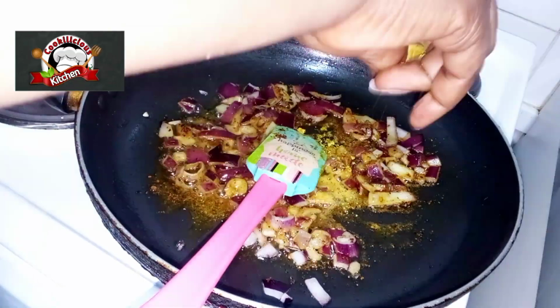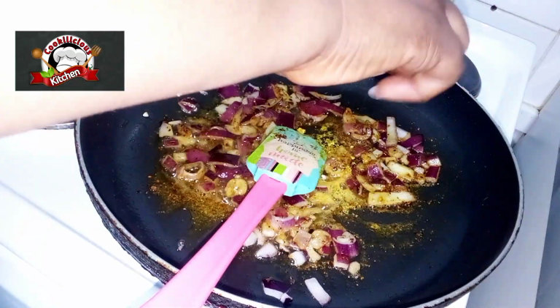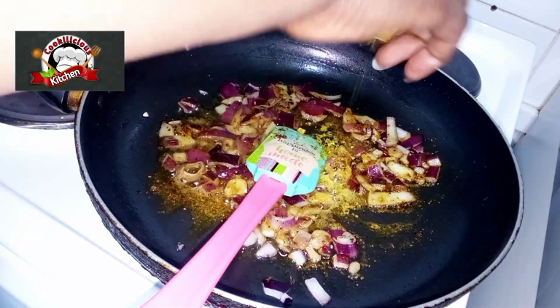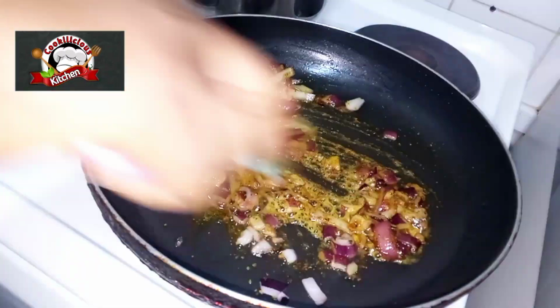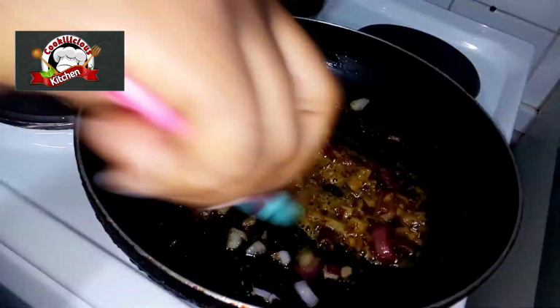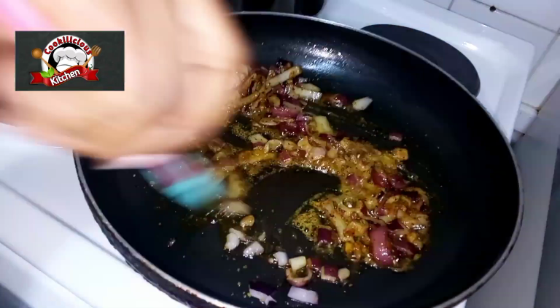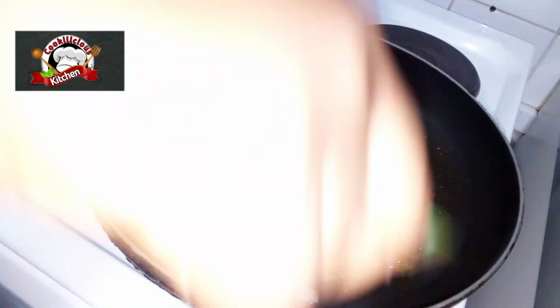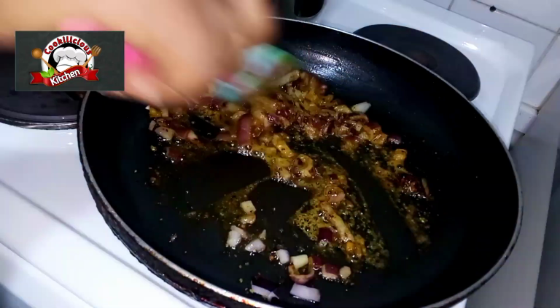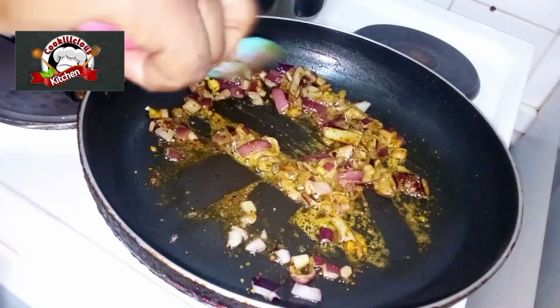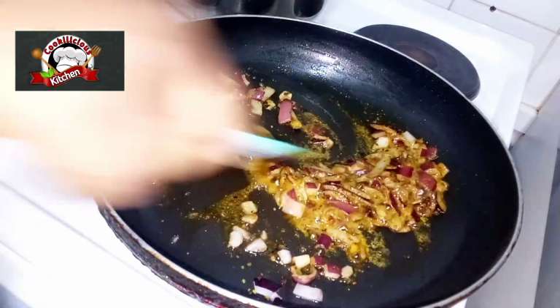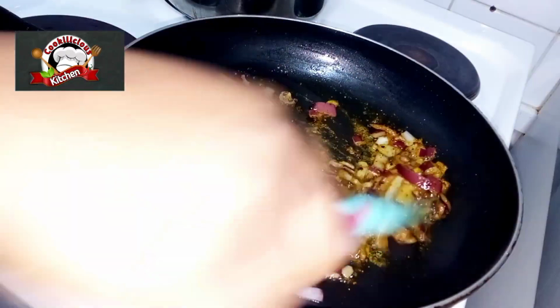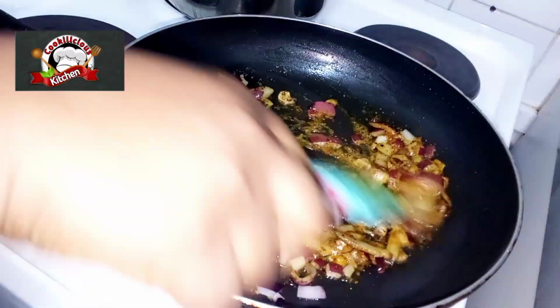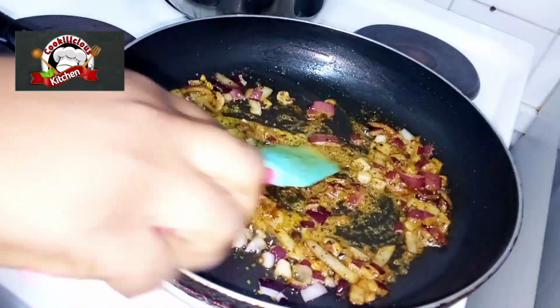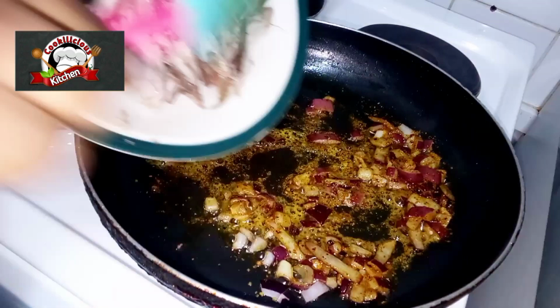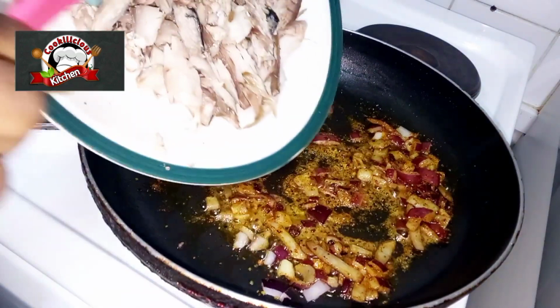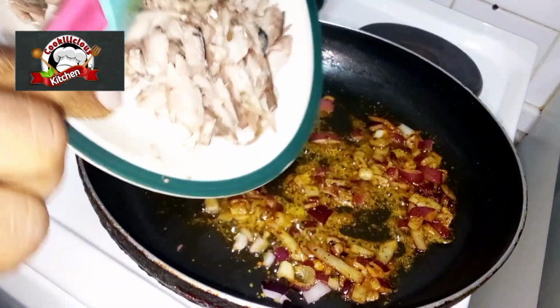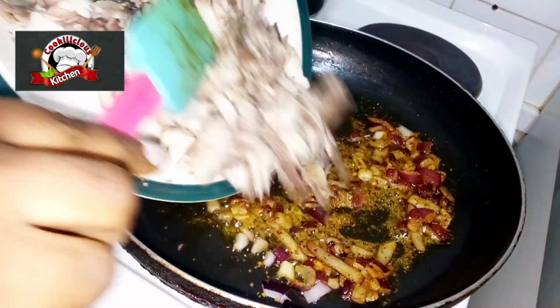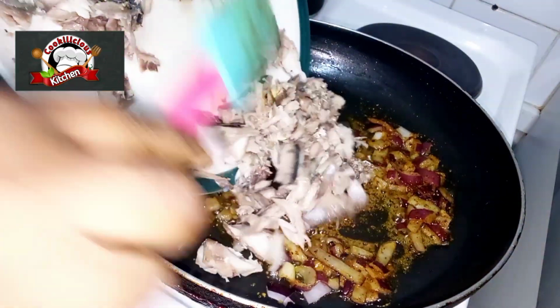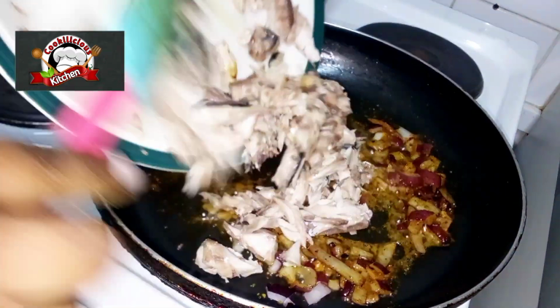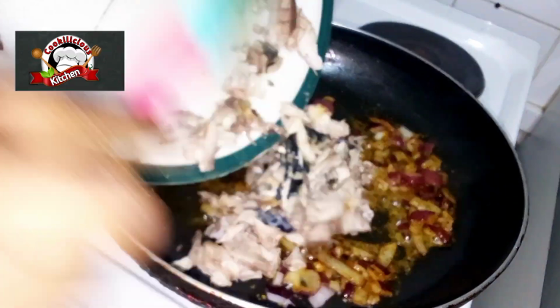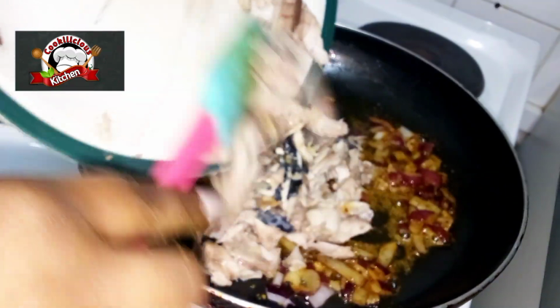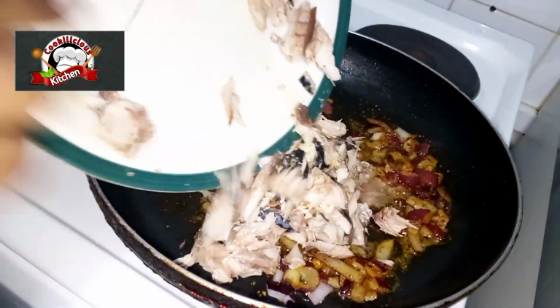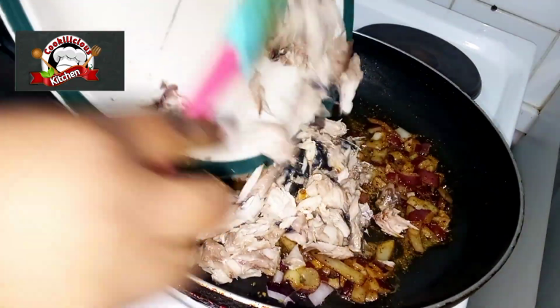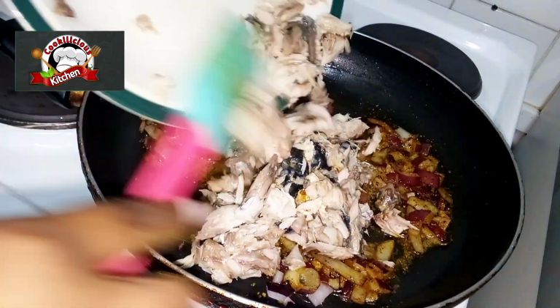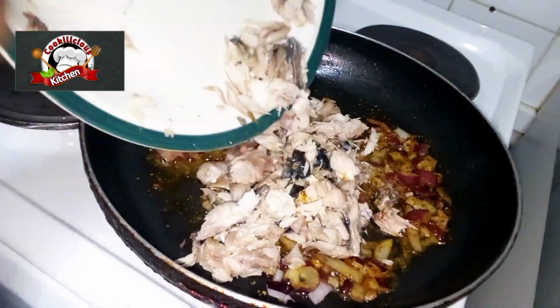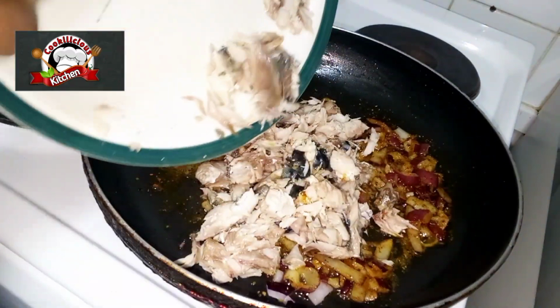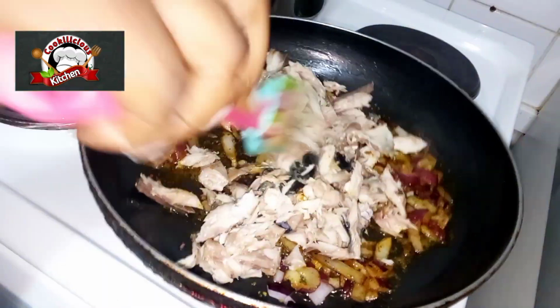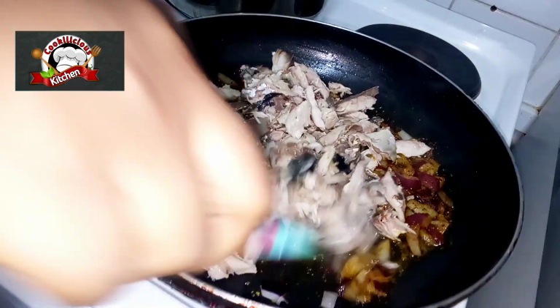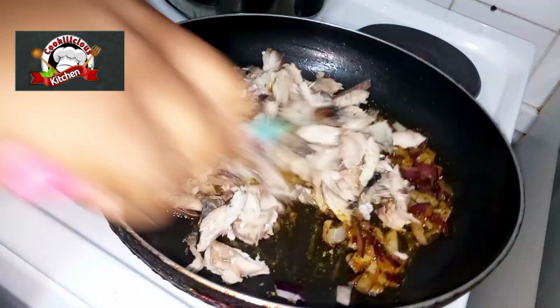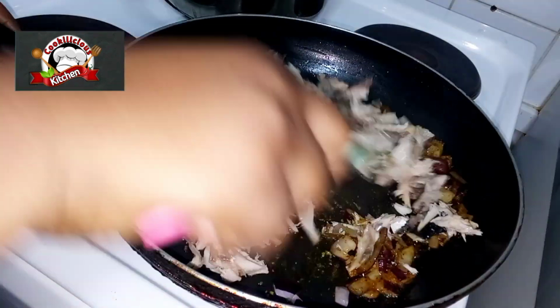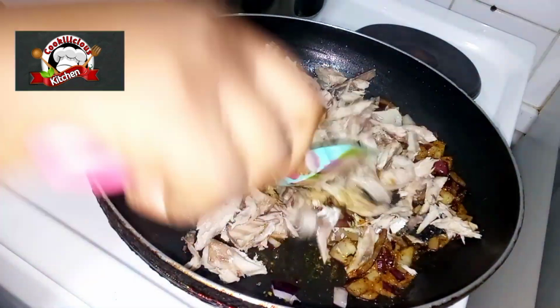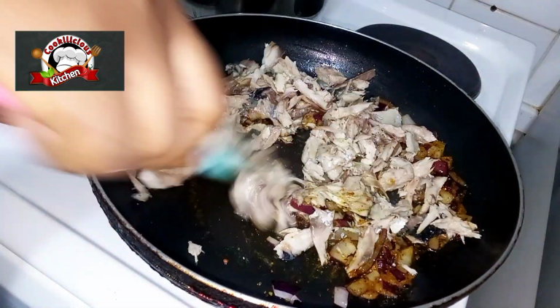Add the fish and stir continuously — make sure it does not burn at this point. Keep stirring.